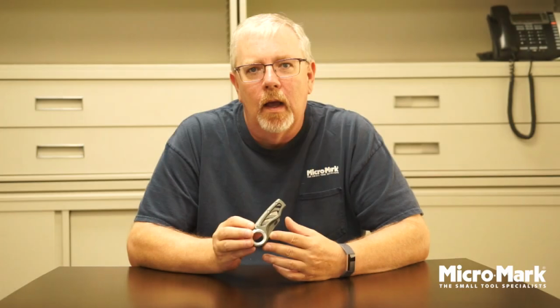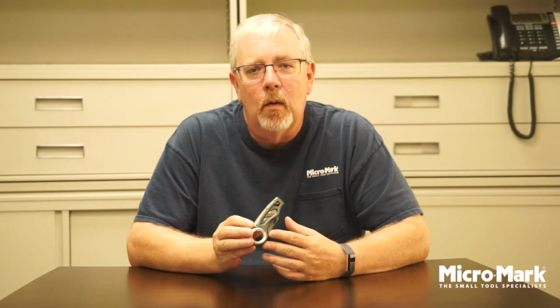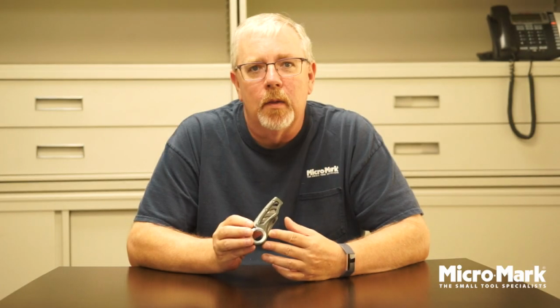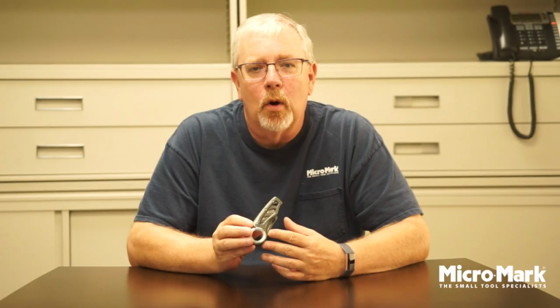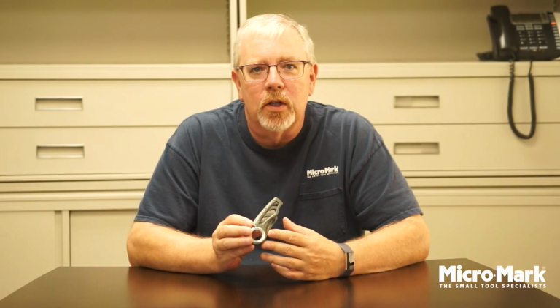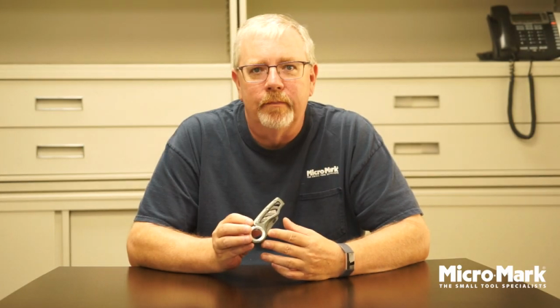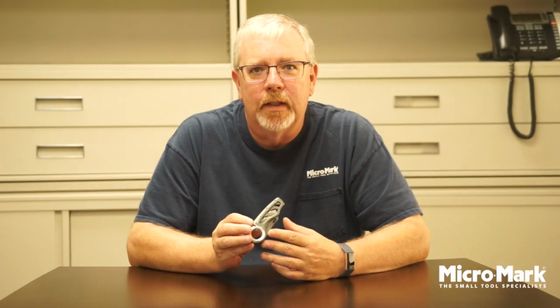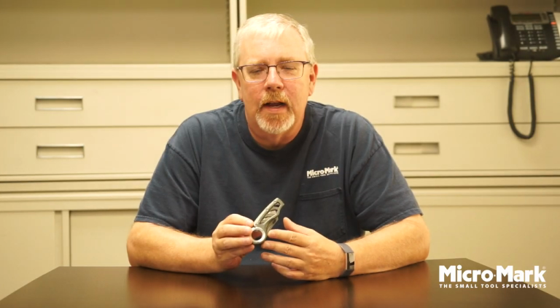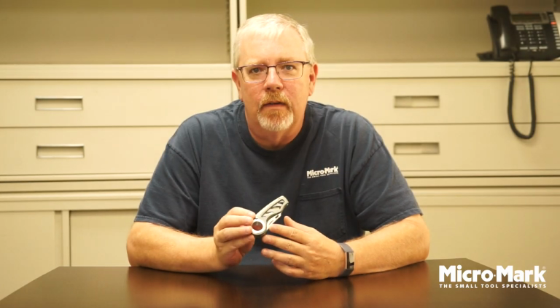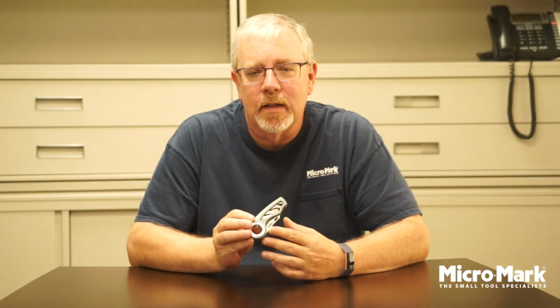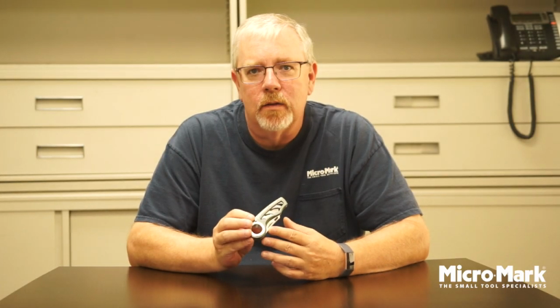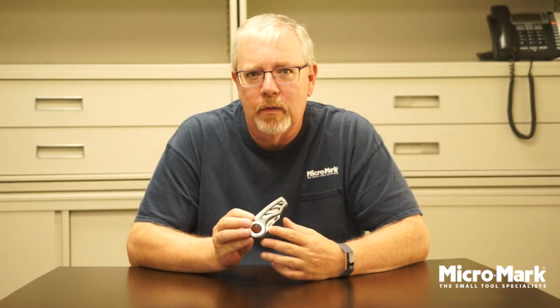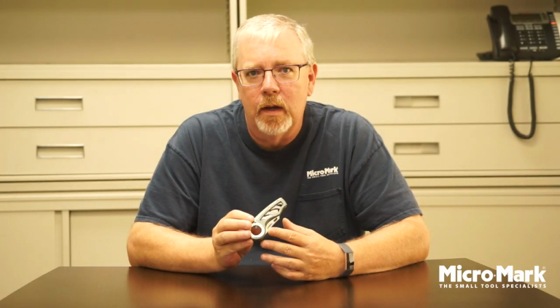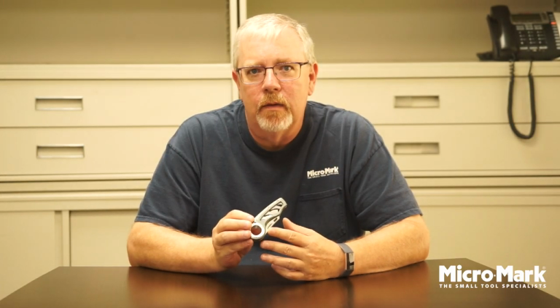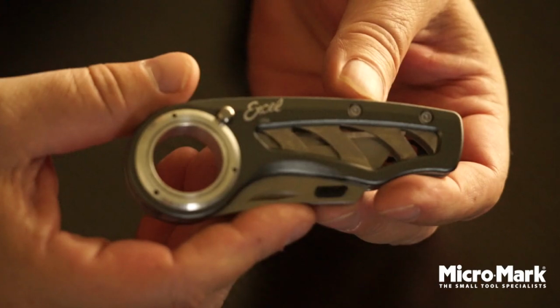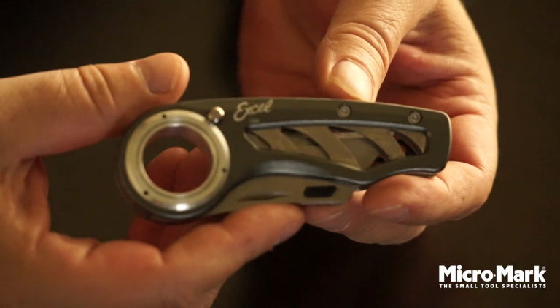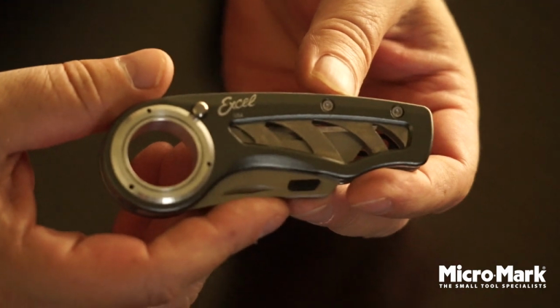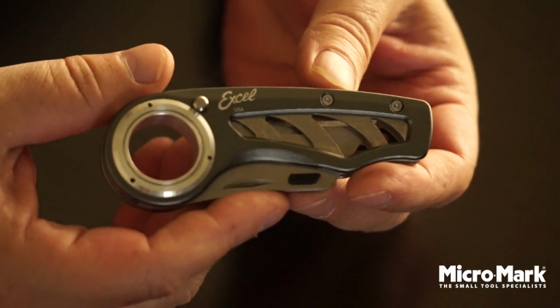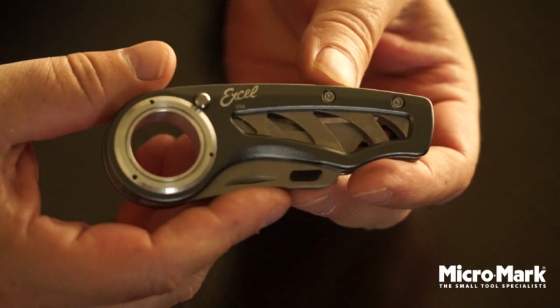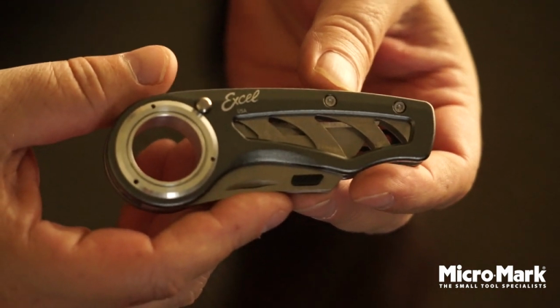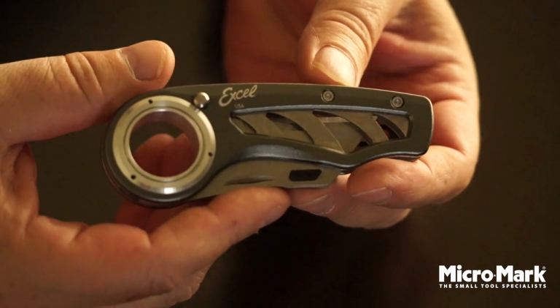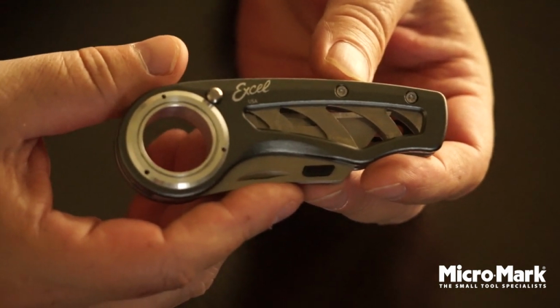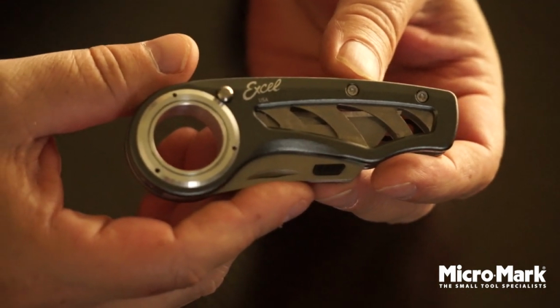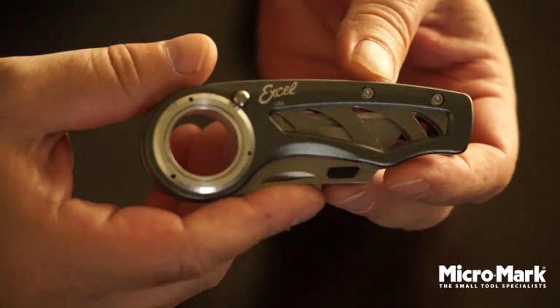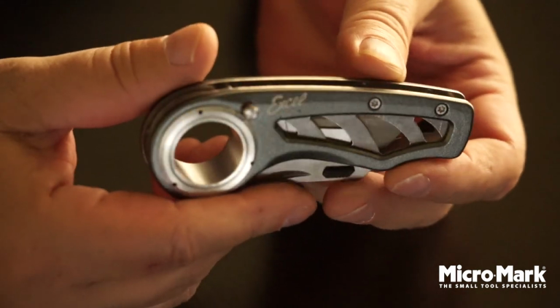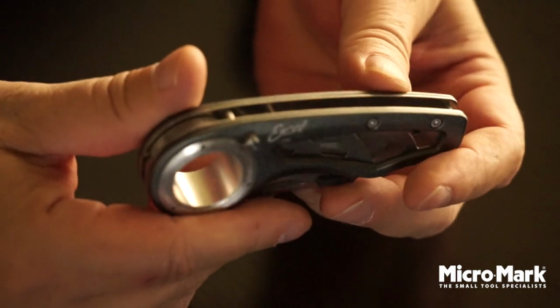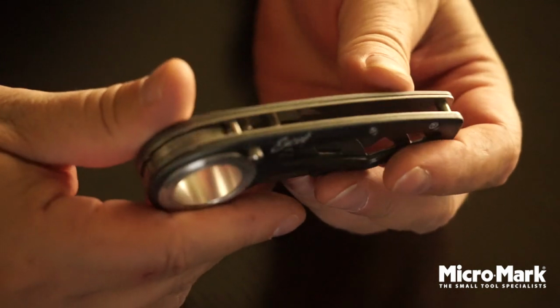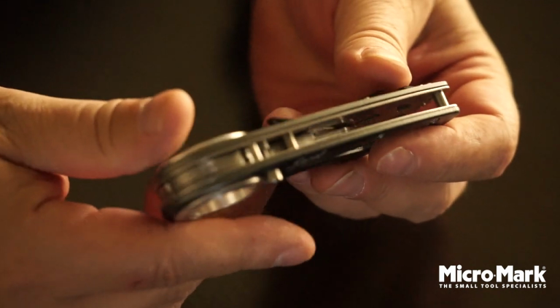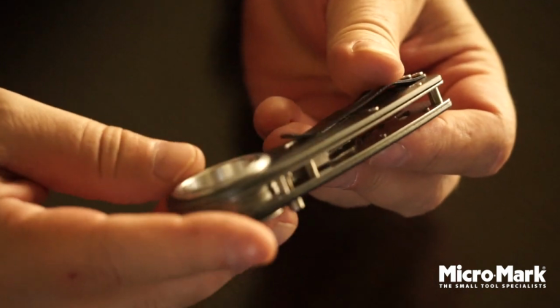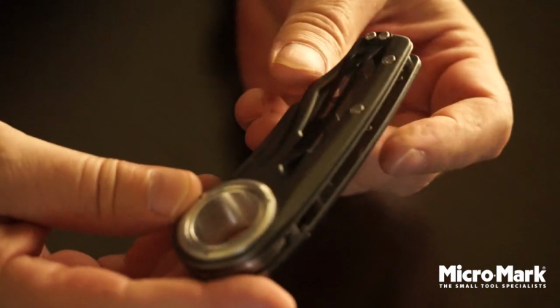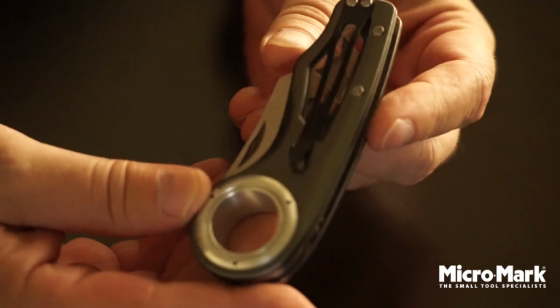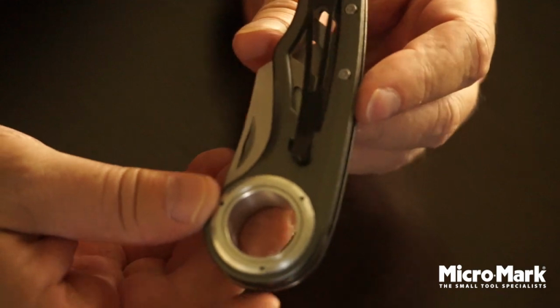Hi, welcome to the MicroMark Workshop. Today I have Excels Revo knife. It's a utility knife that we've been carrying for about six months now. It's super popular — this is a great knife to have.